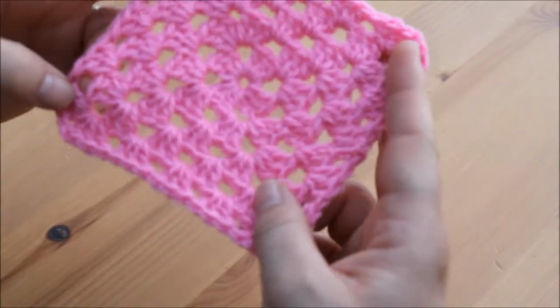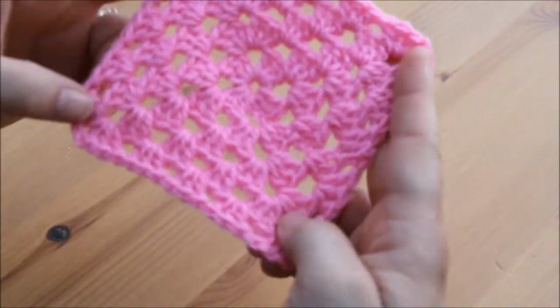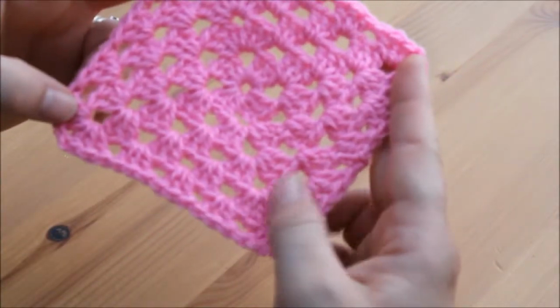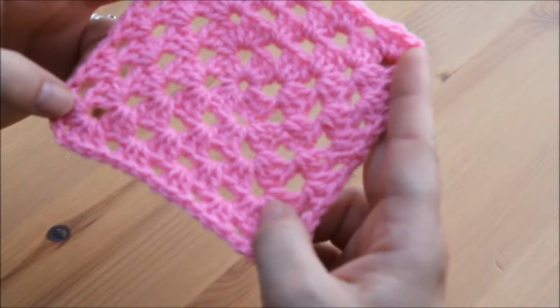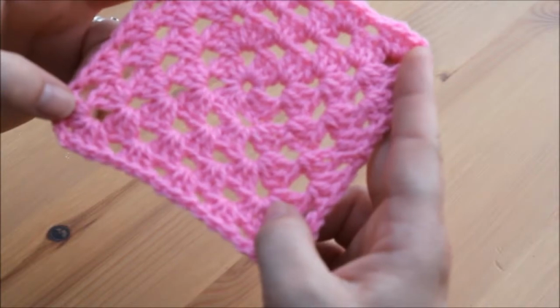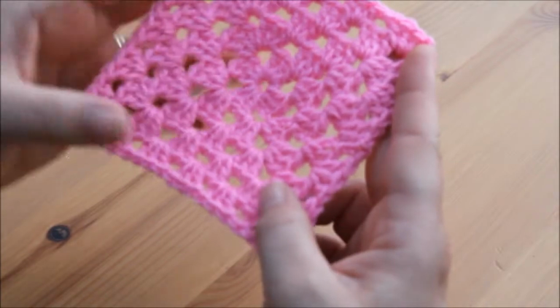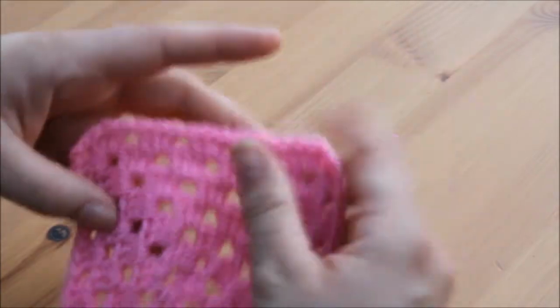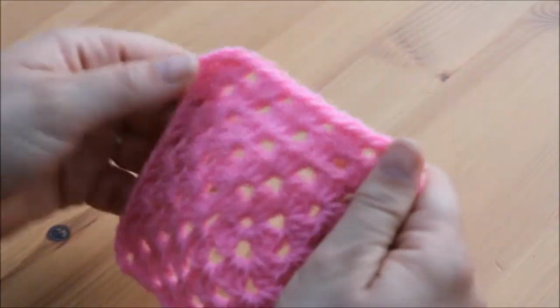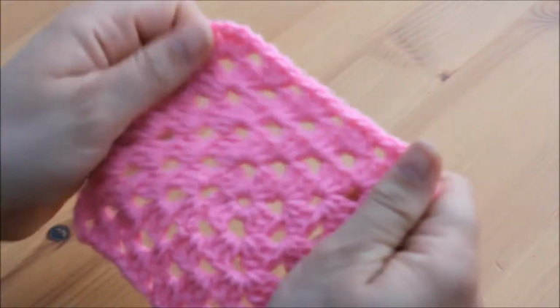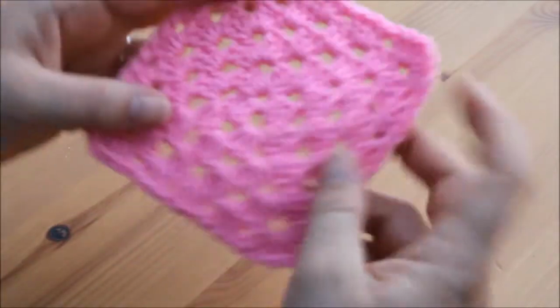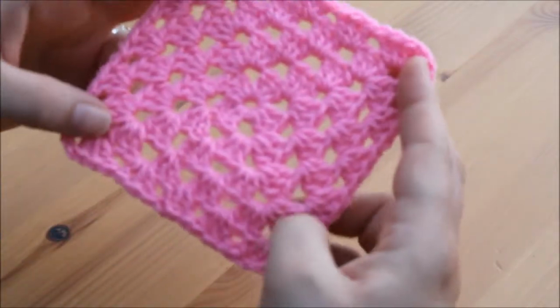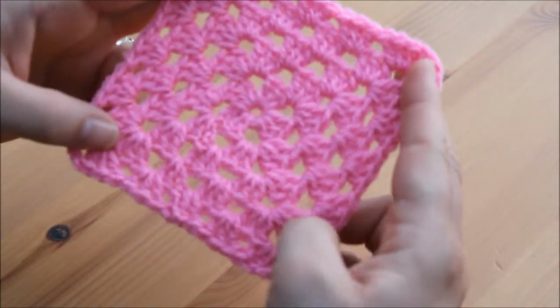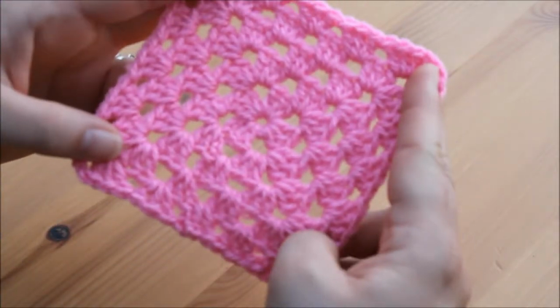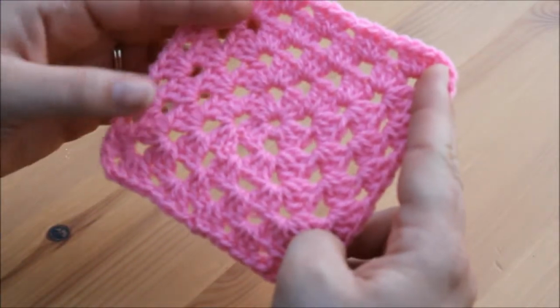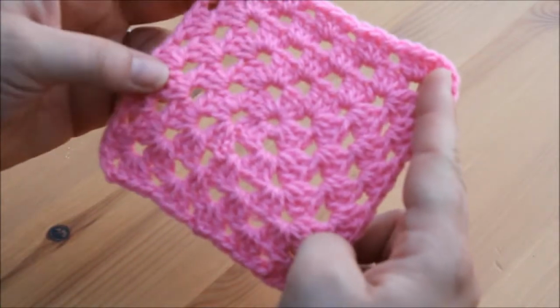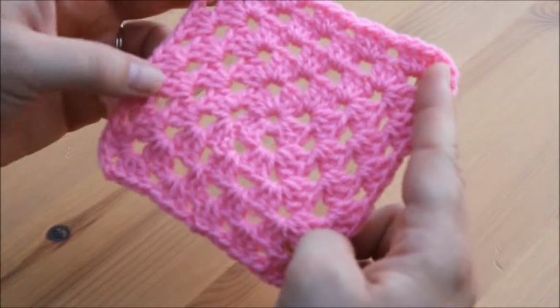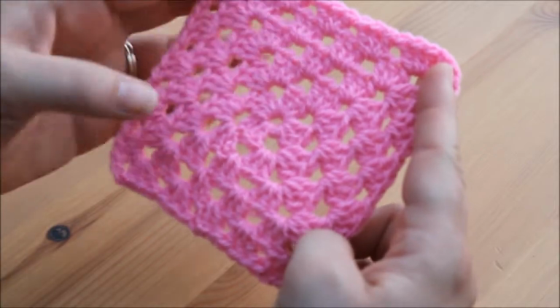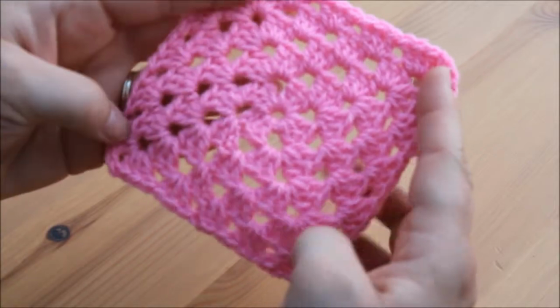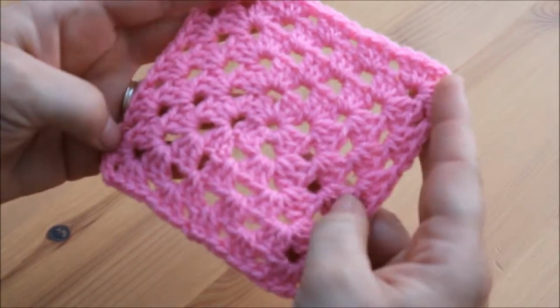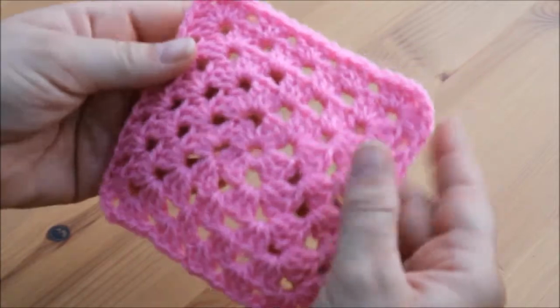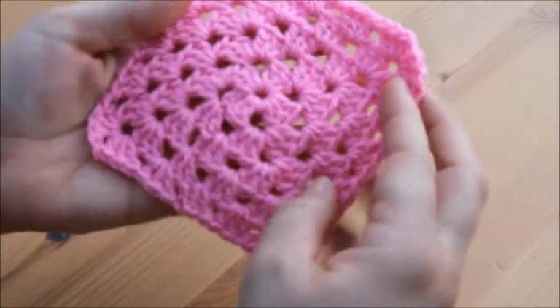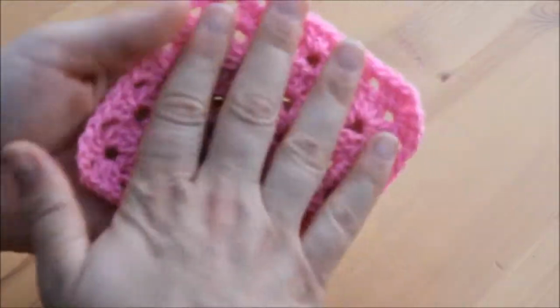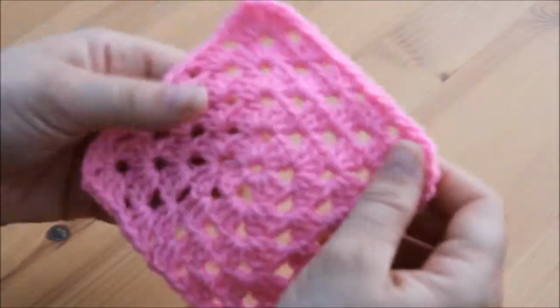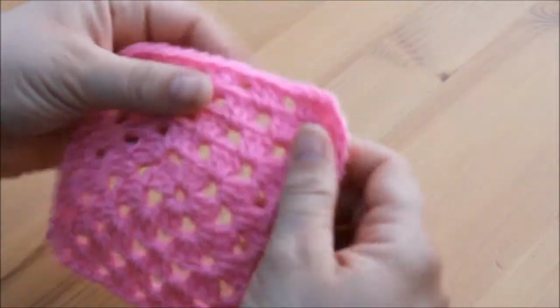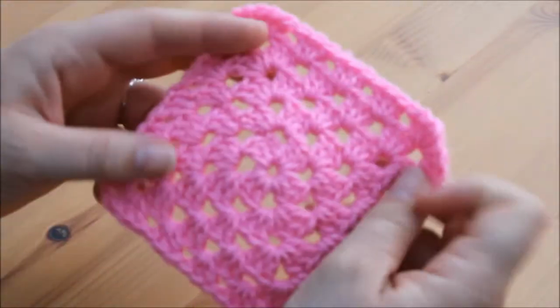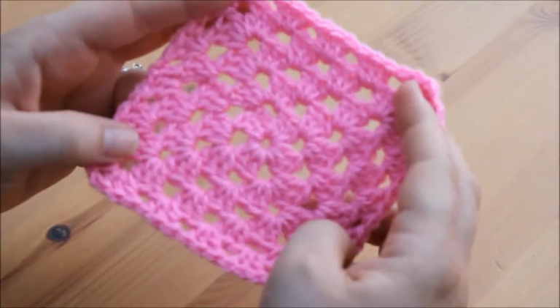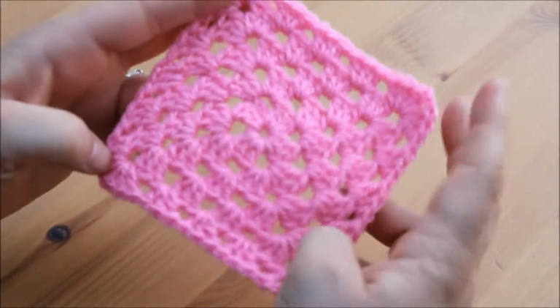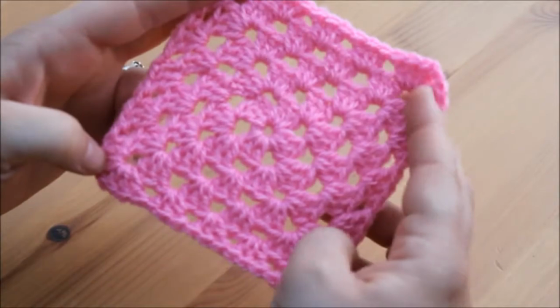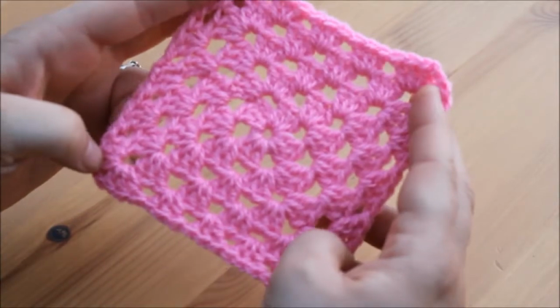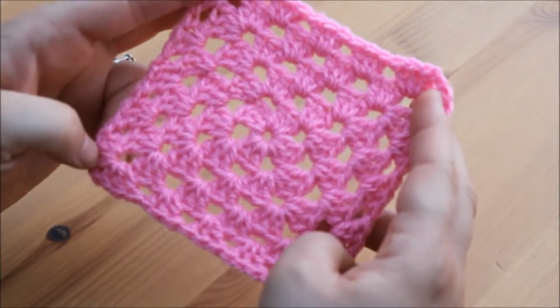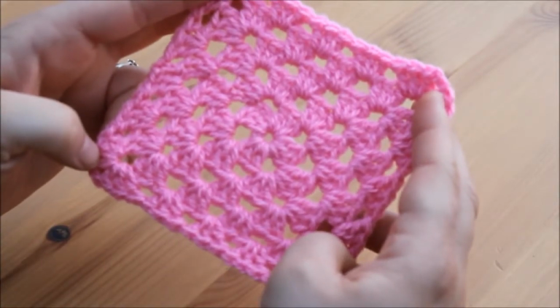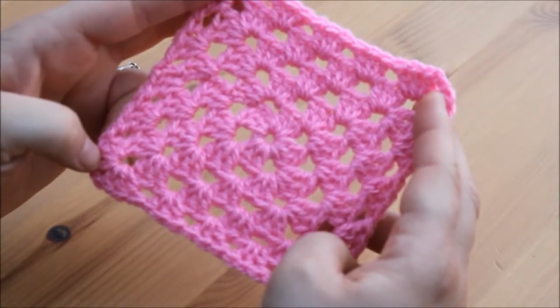And that's your ends gone. Thanks for watching this very quick tutorial — don't forget to subscribe. The next tutorial will be the alternative way to make a granny square. Thanks guys, bye bye!